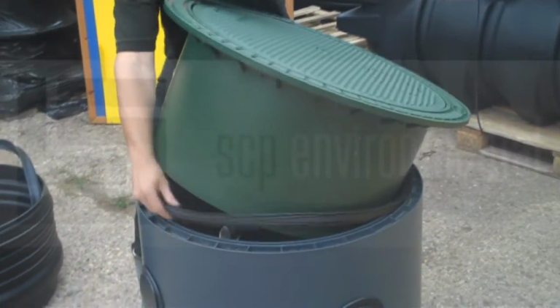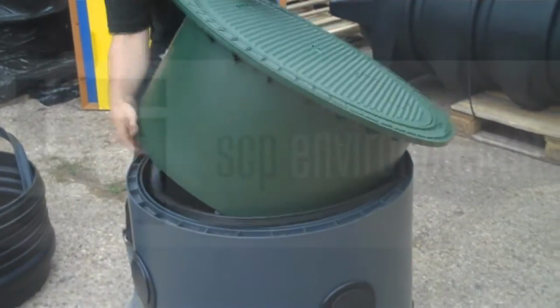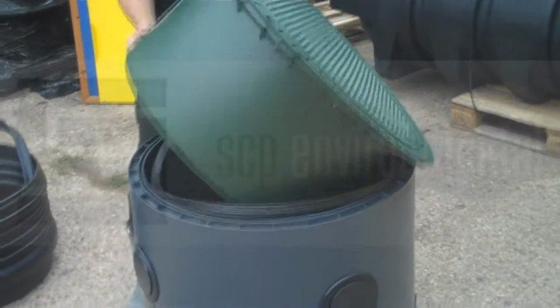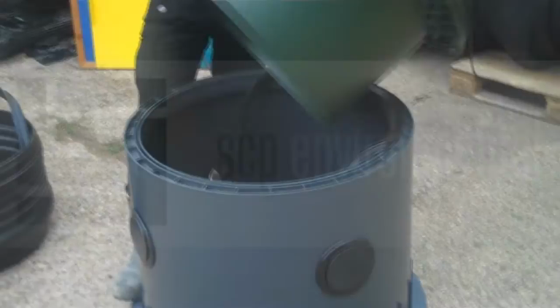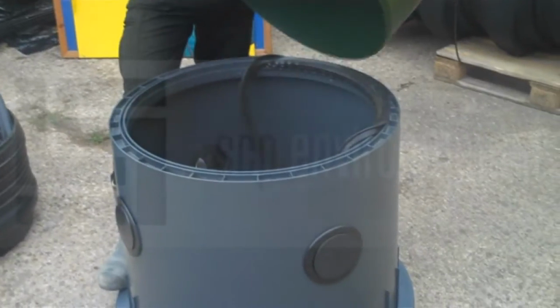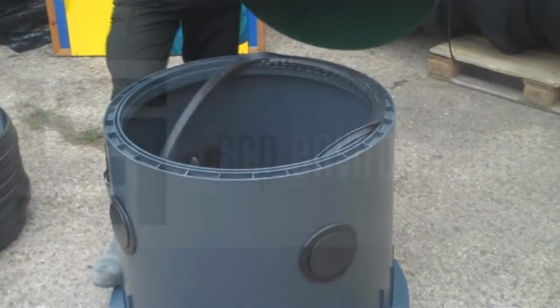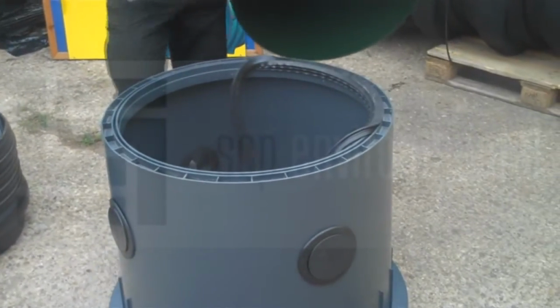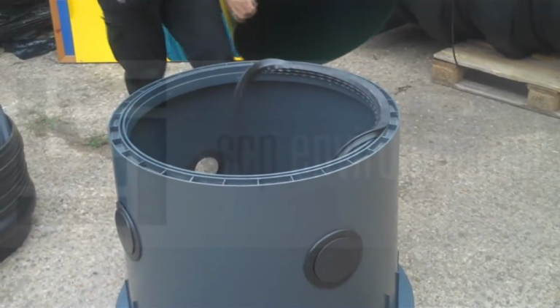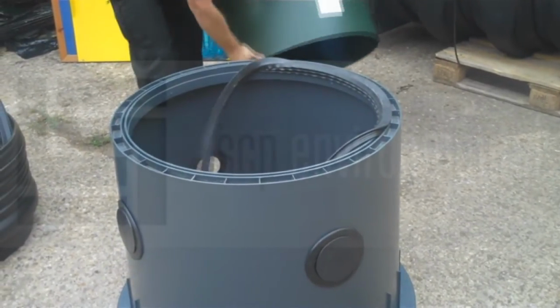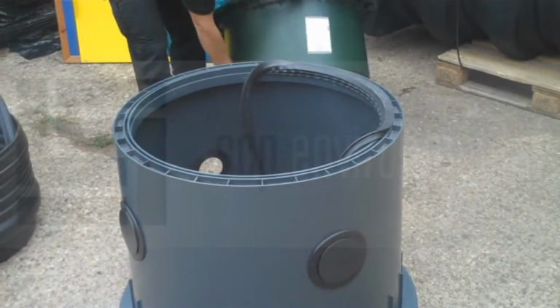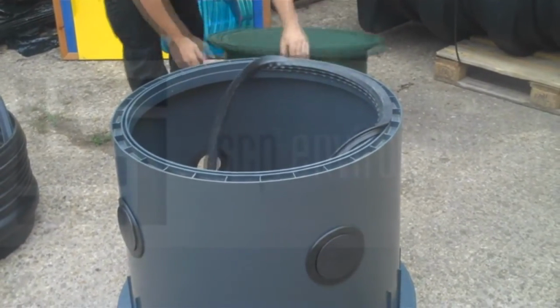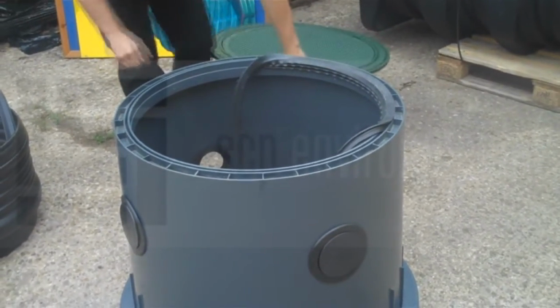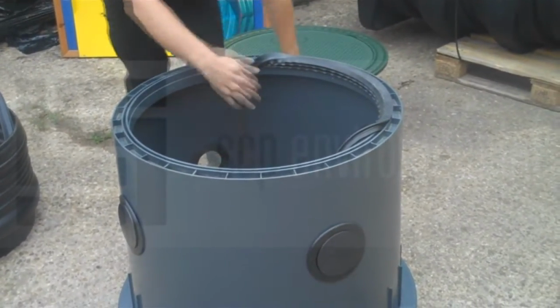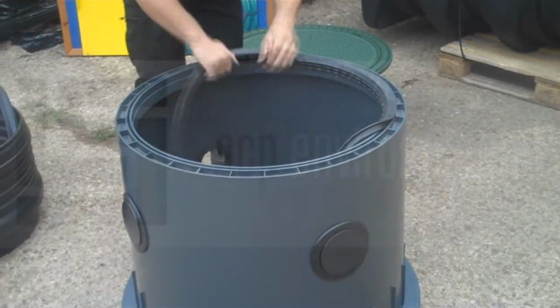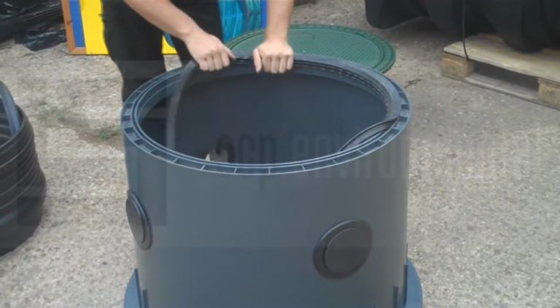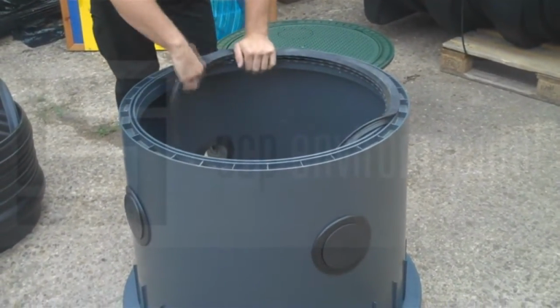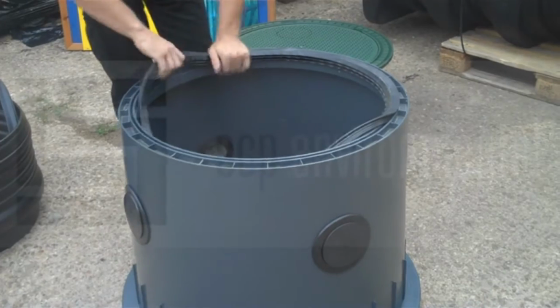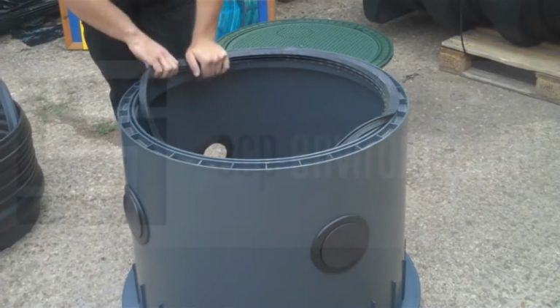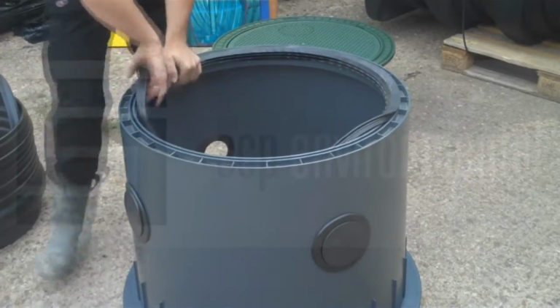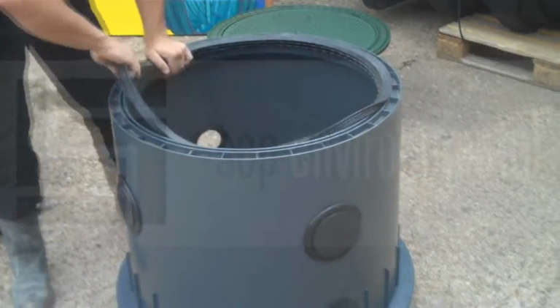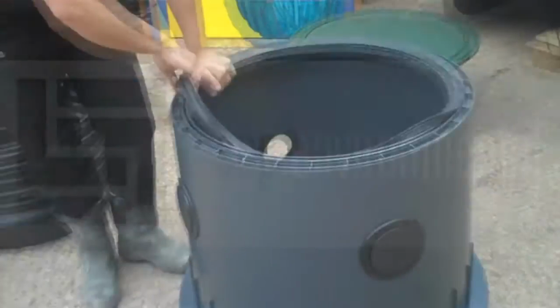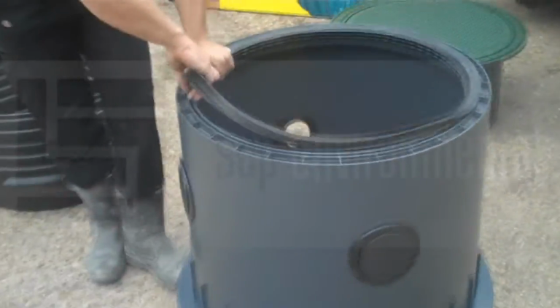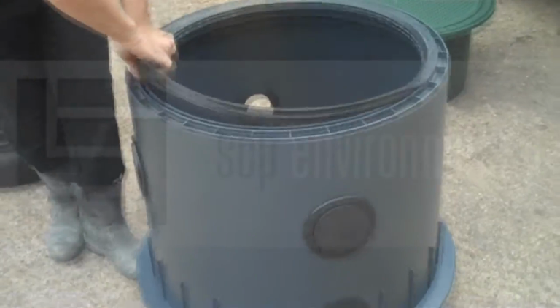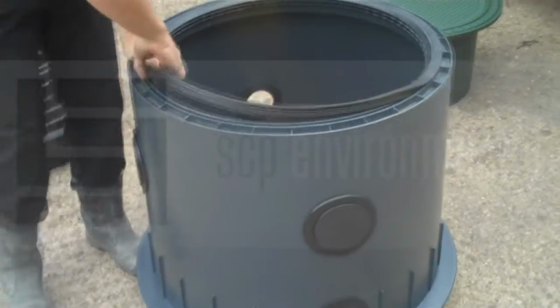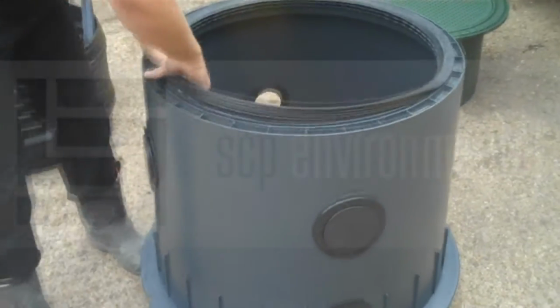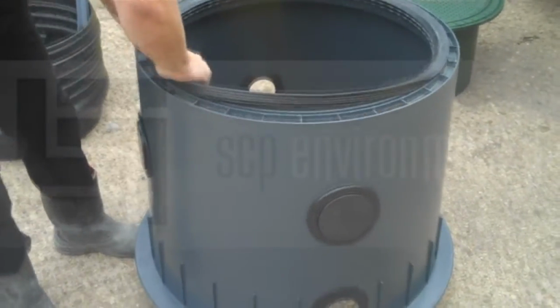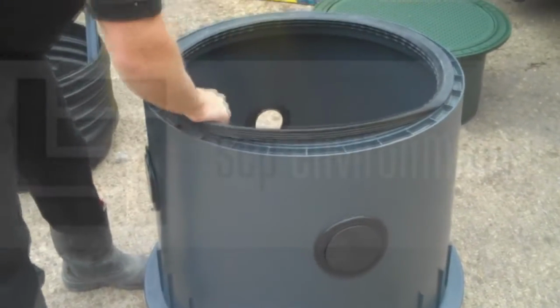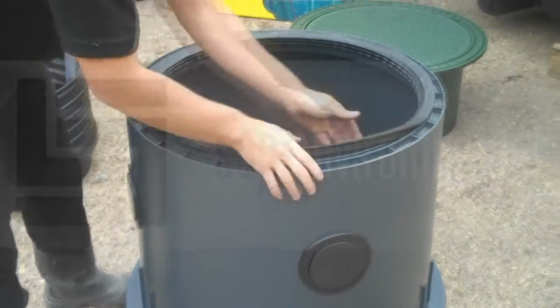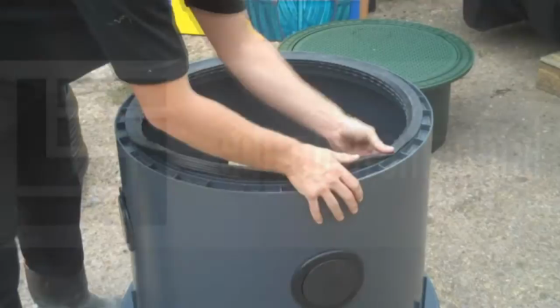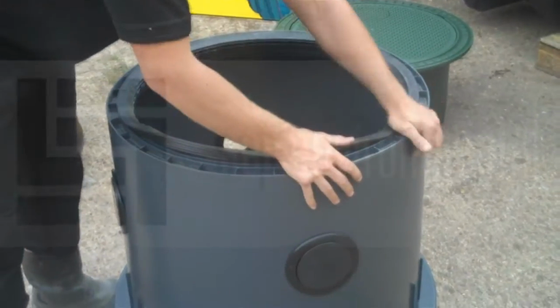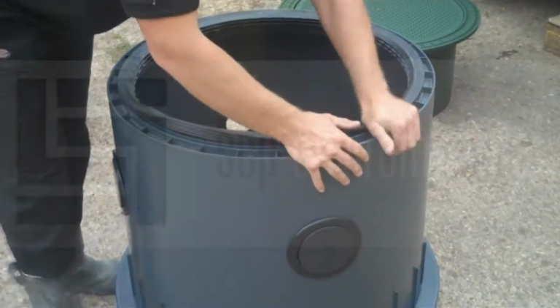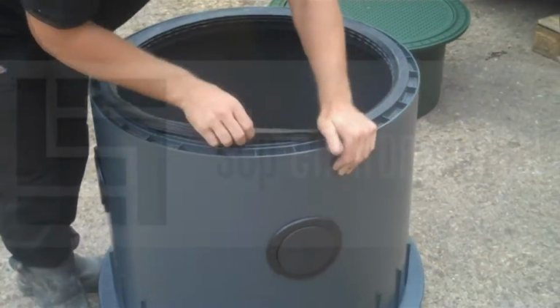Hello, Charlotte here with the installation of the carrot extension sleeve. What we need to do is, if you've already put the lid inside the dome, remove this and then ensure that the dome seal is firmly in position on top of the dome.